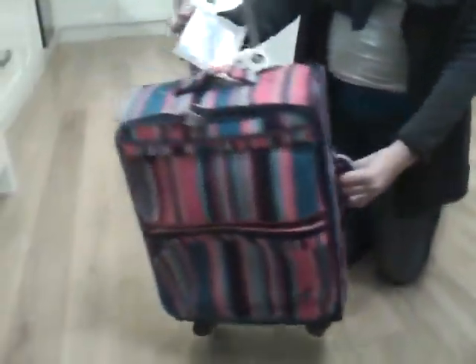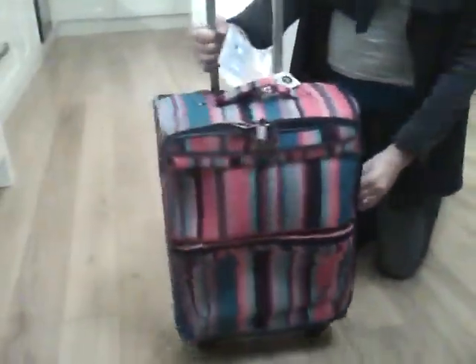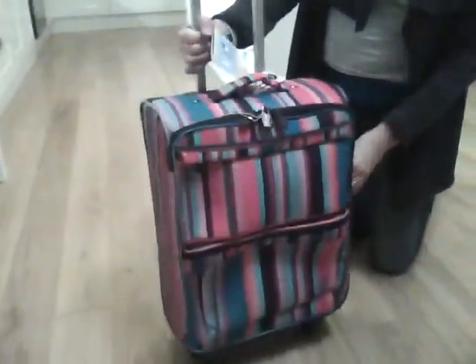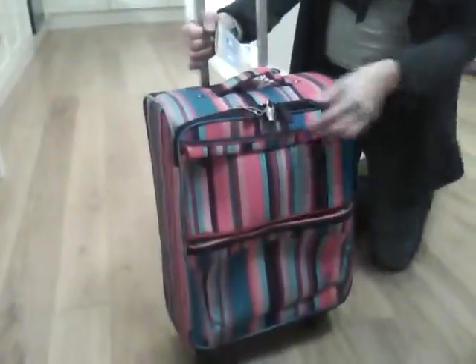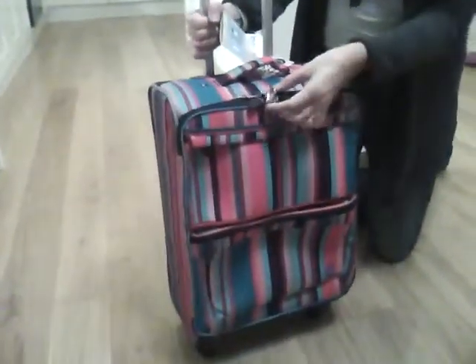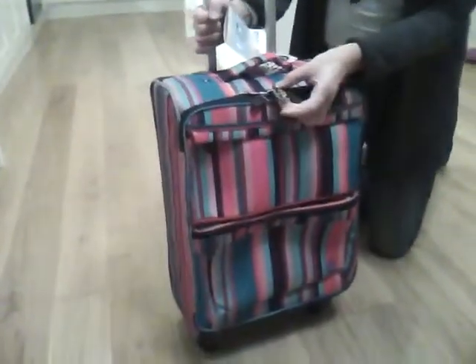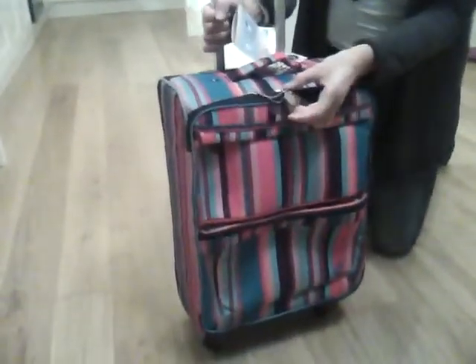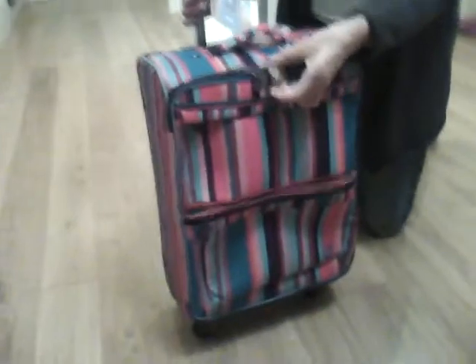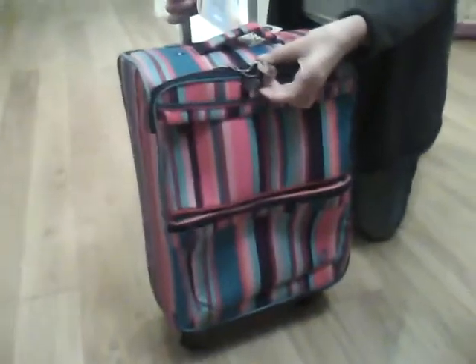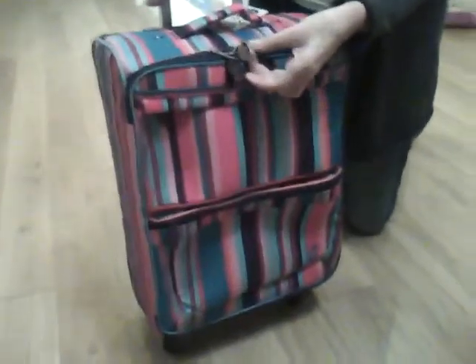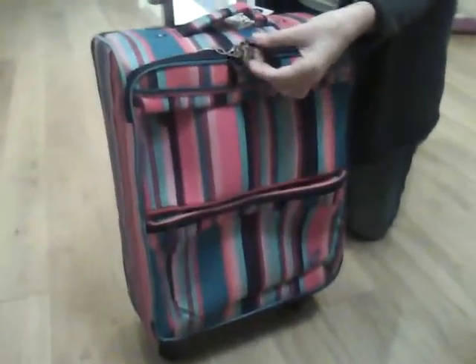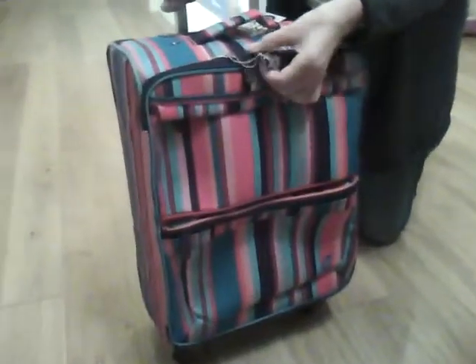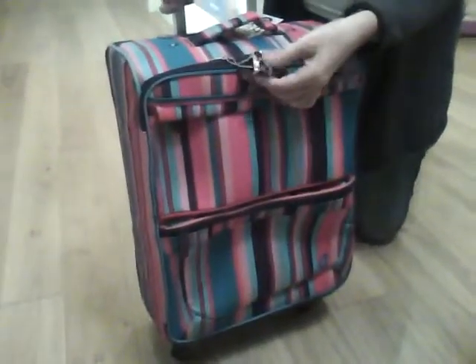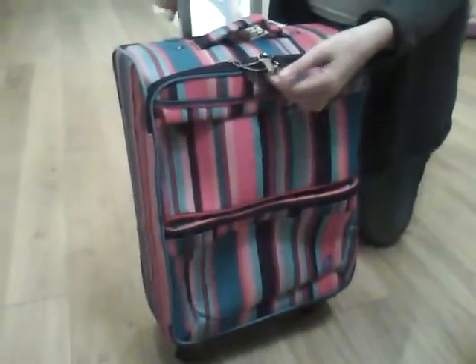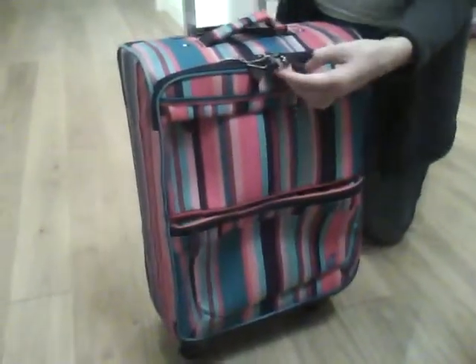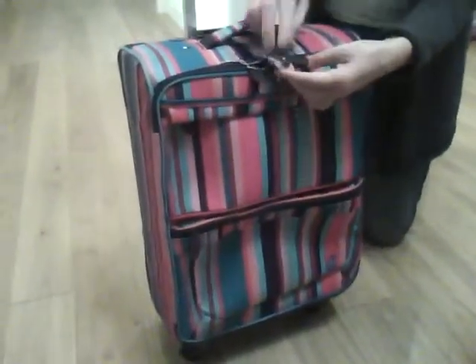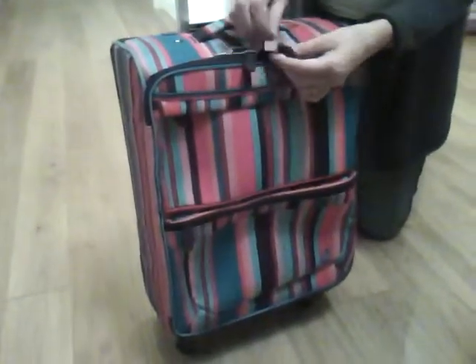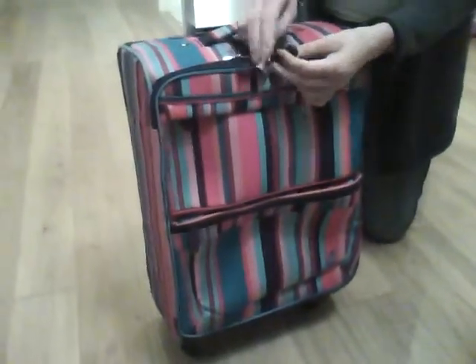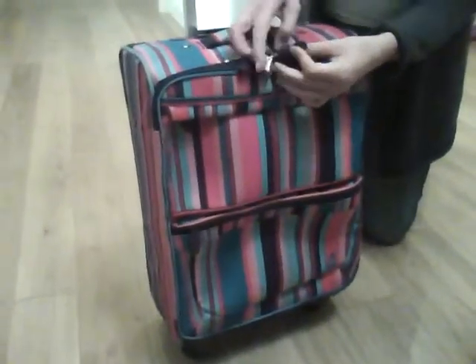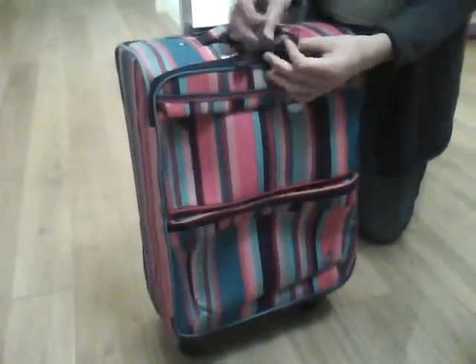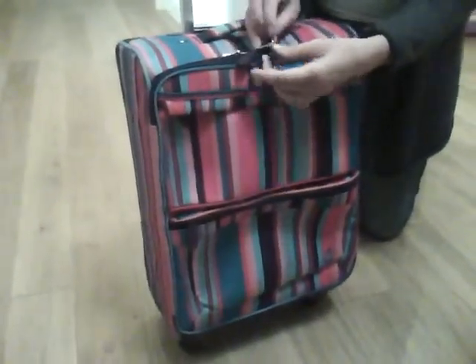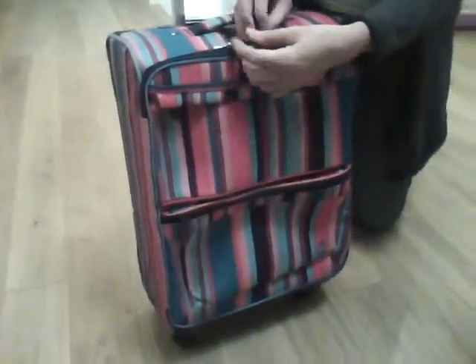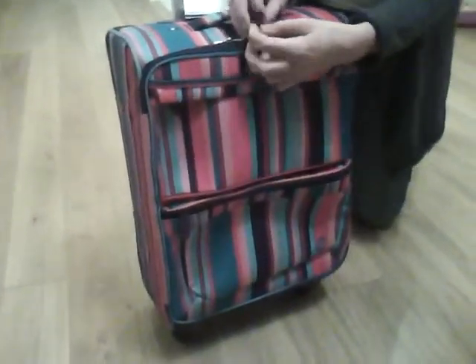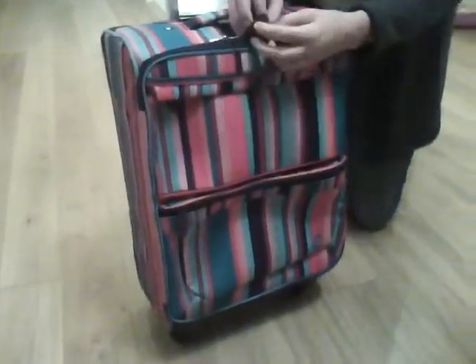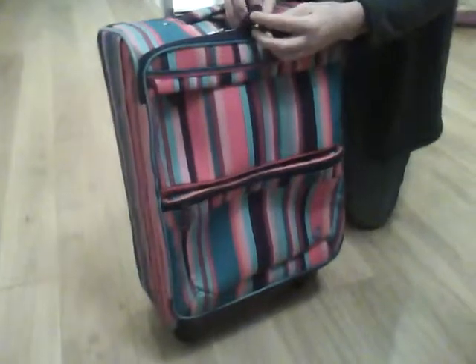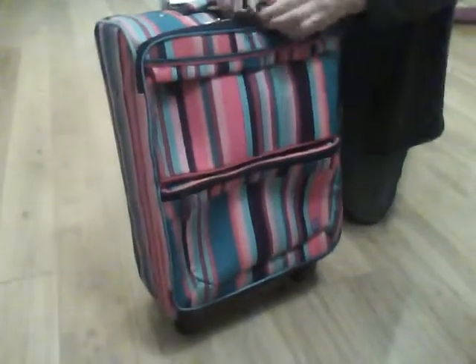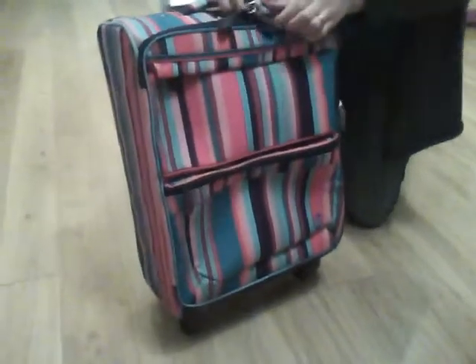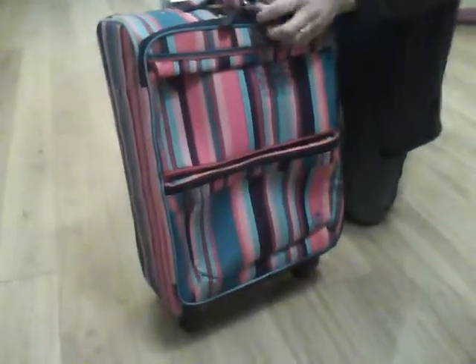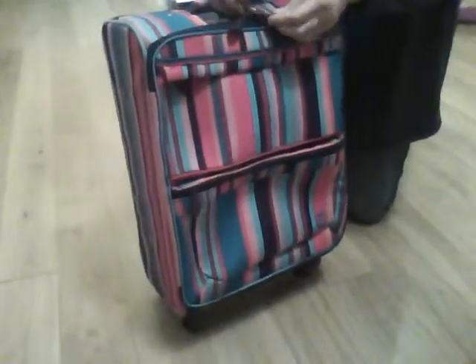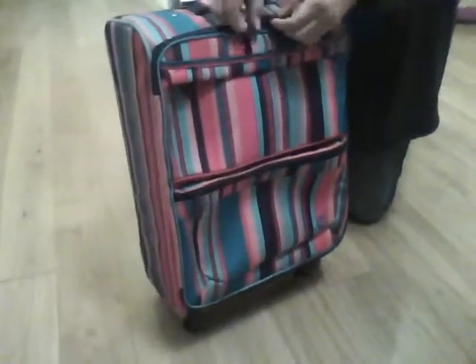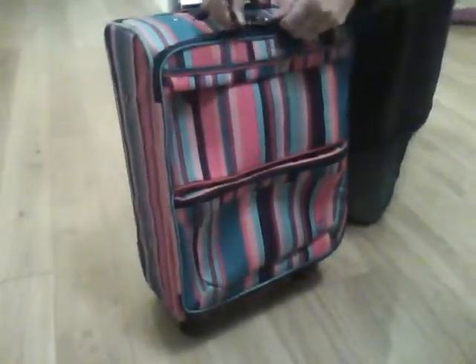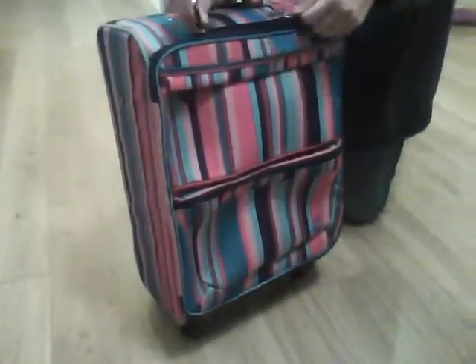There's a padlocking key with the trademark Roxy logo here, and the zips can actually be padlocked together to make for extra security.